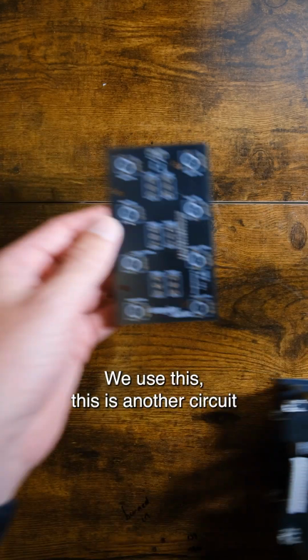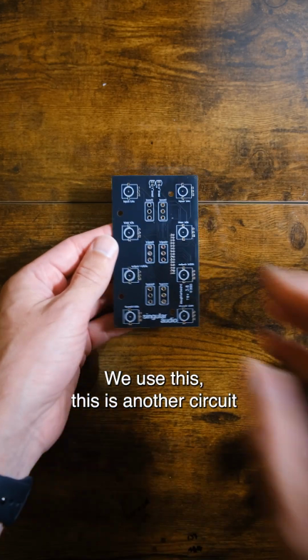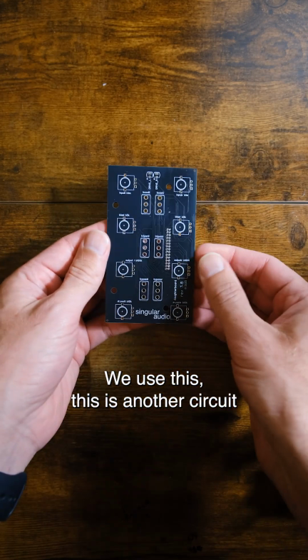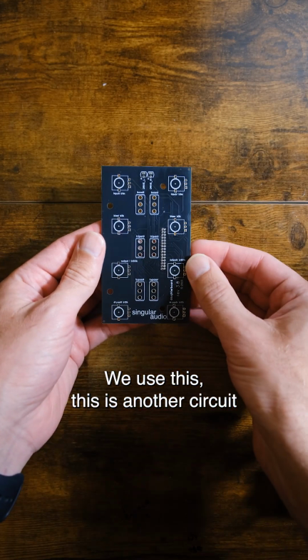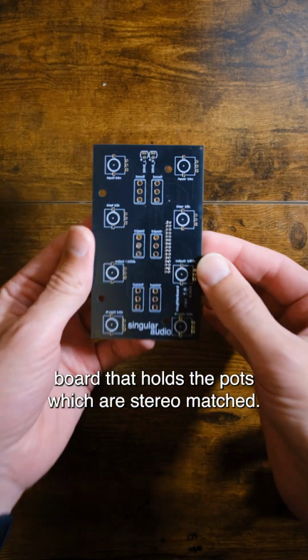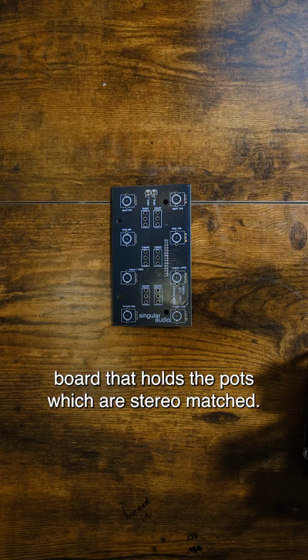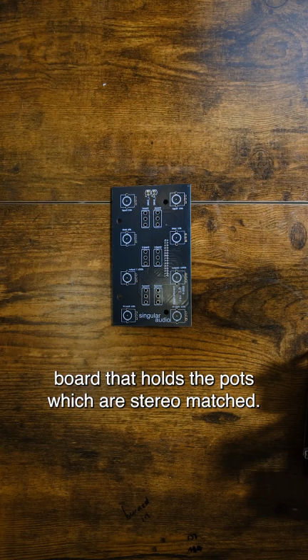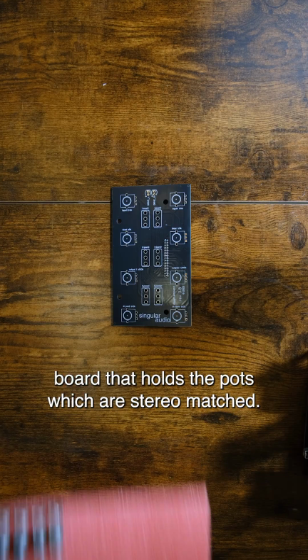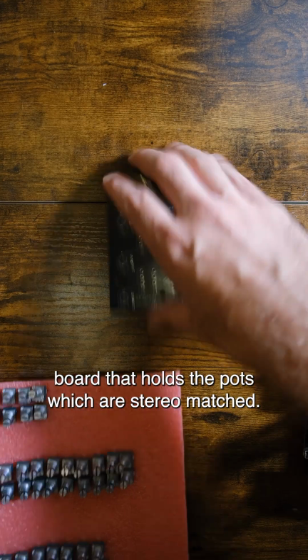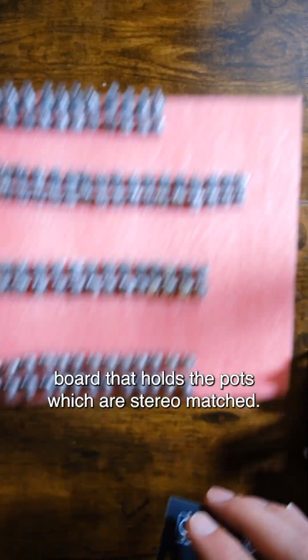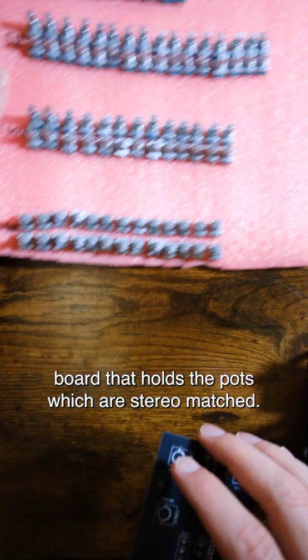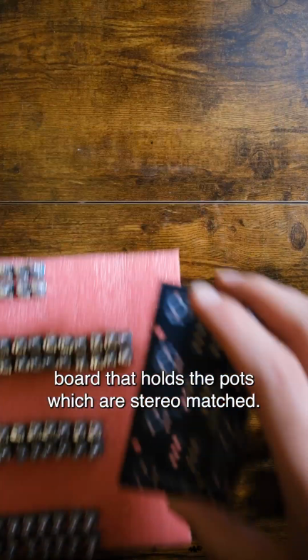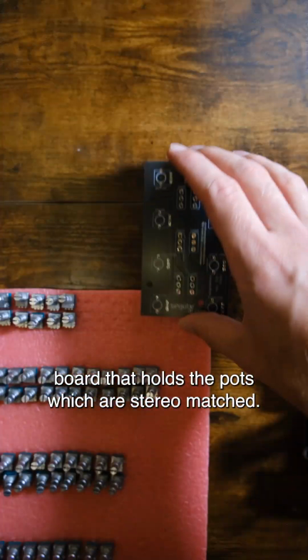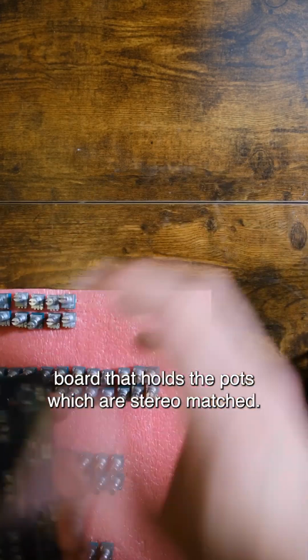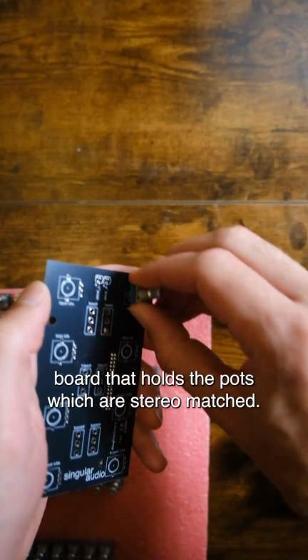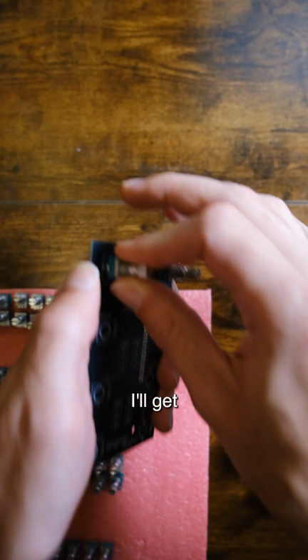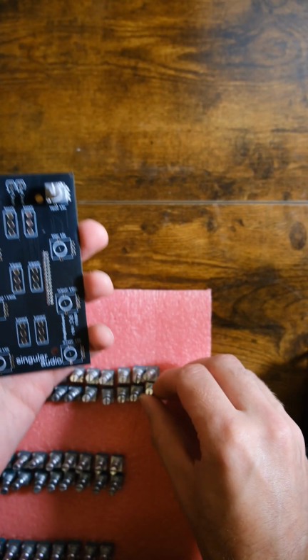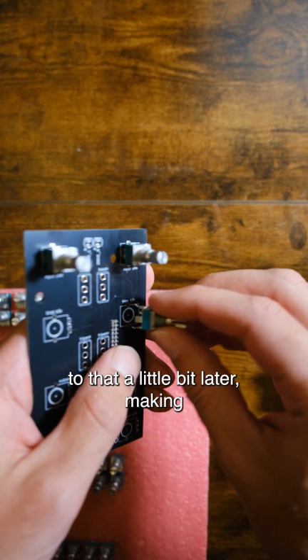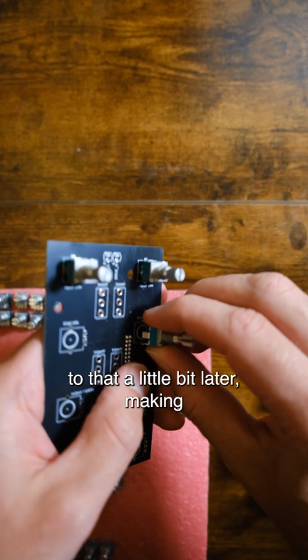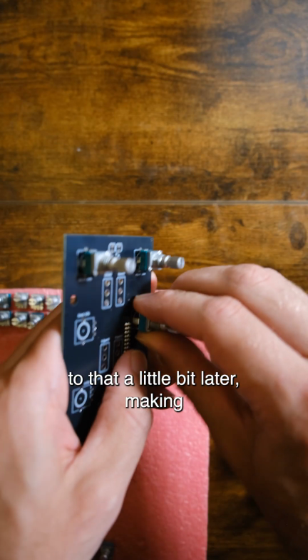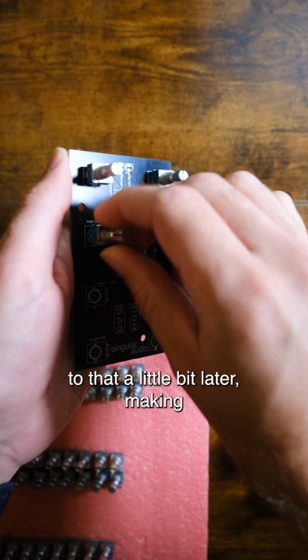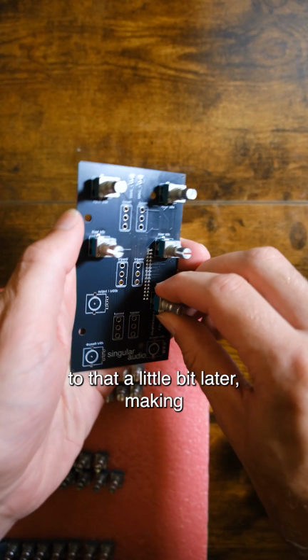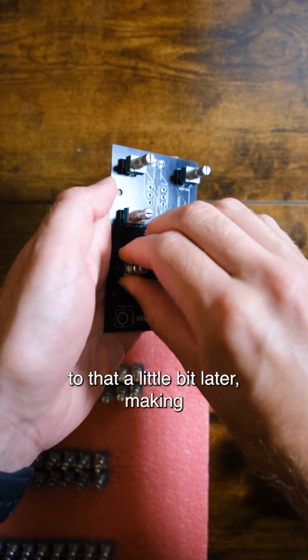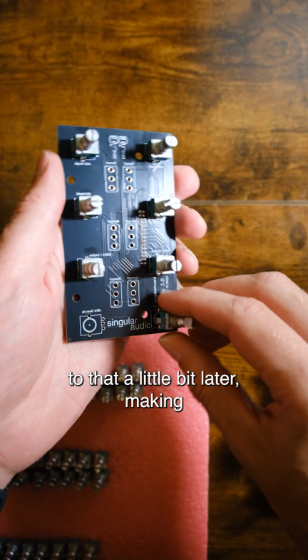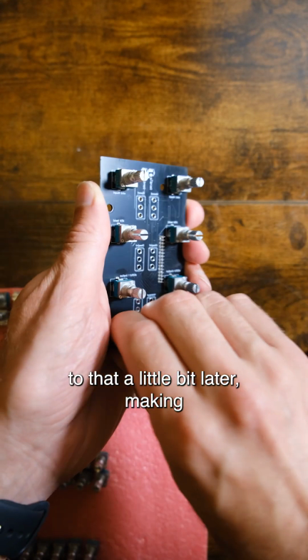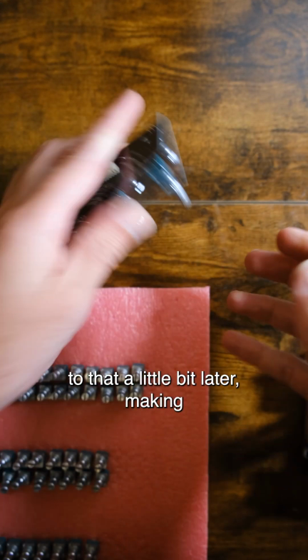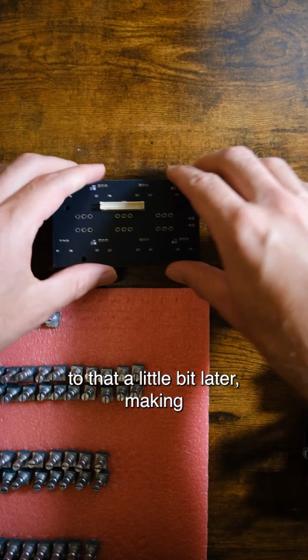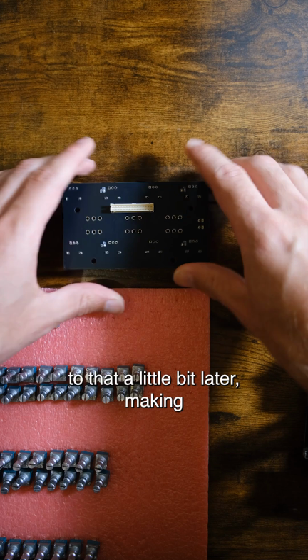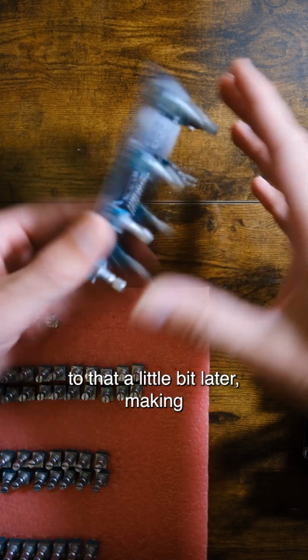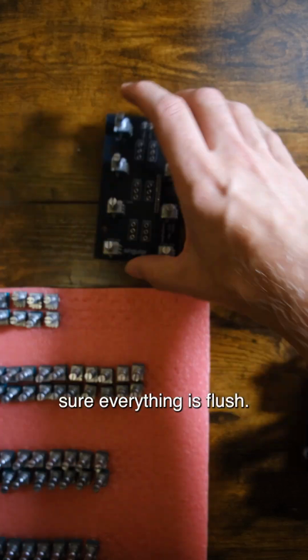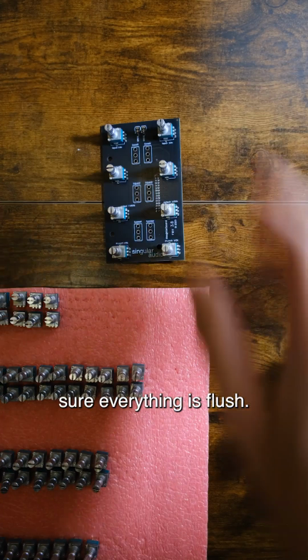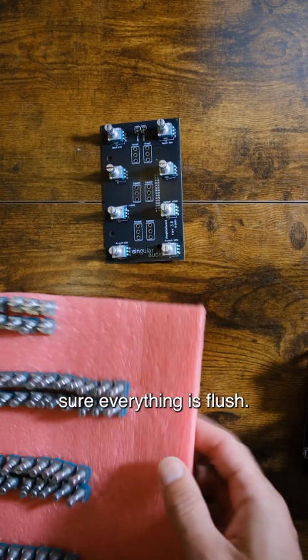We use this — this is another circuit board that holds the pots, which are stereo matched. I'll get to that a little bit later, making sure everything is flush.